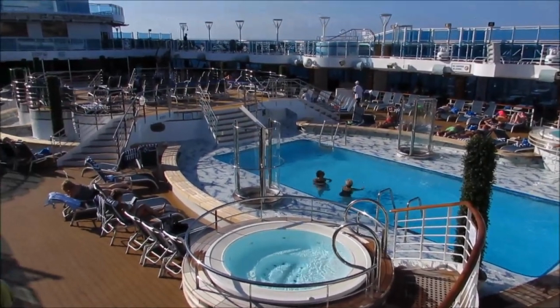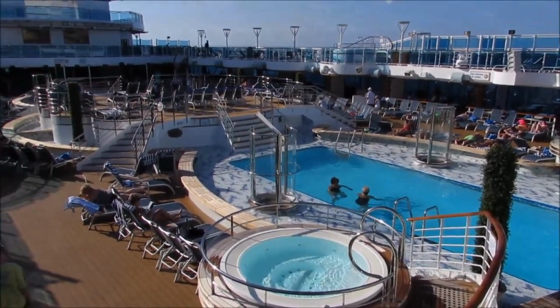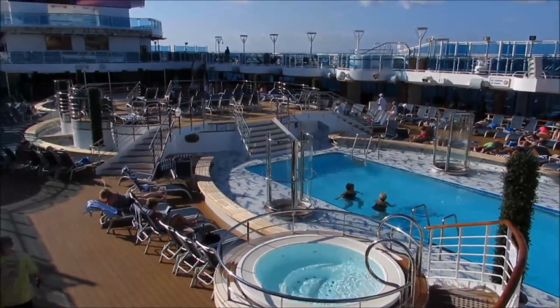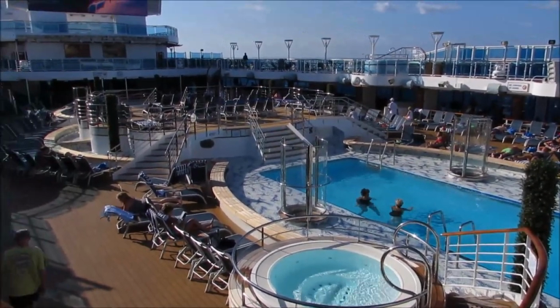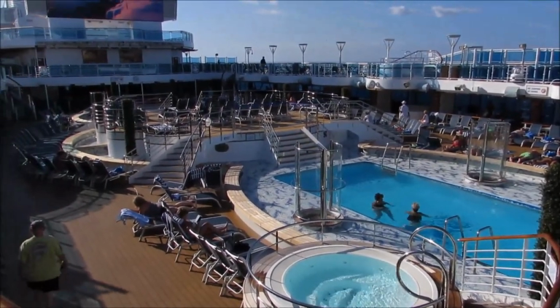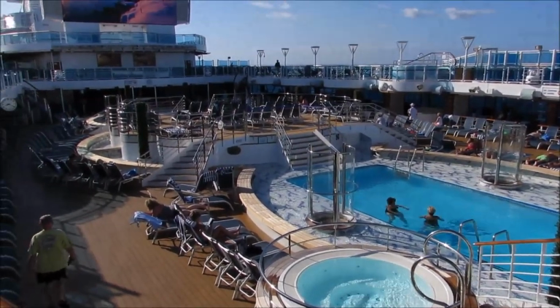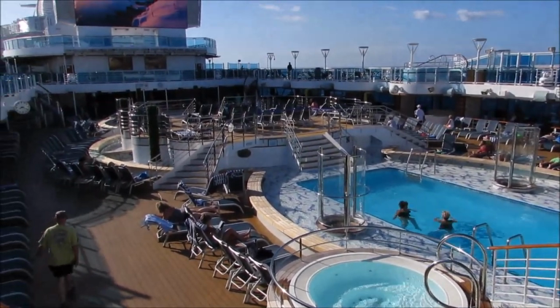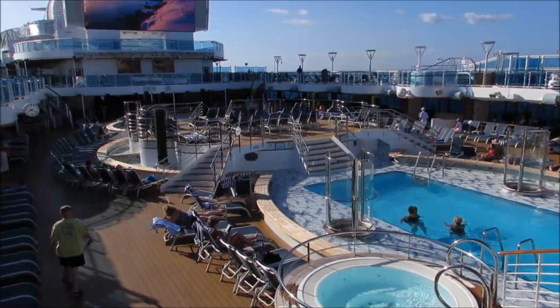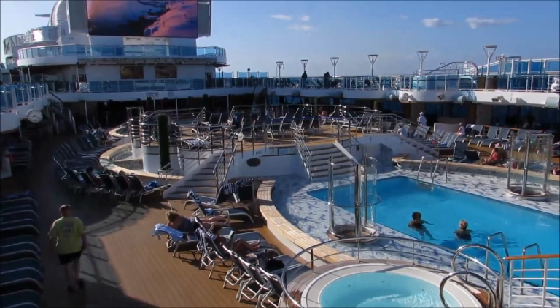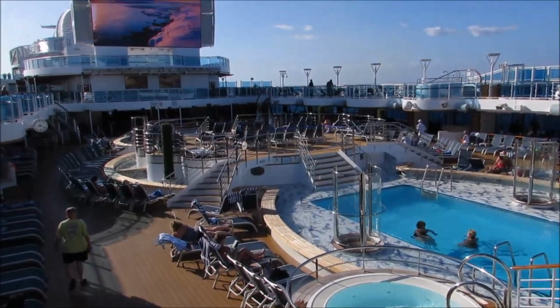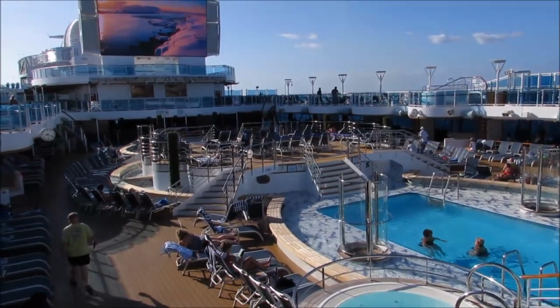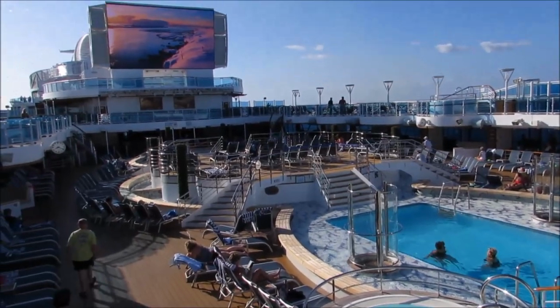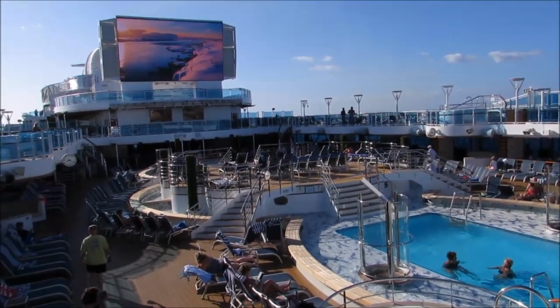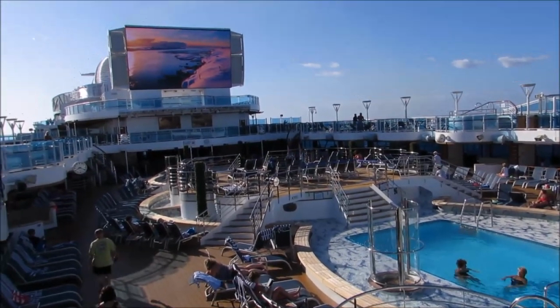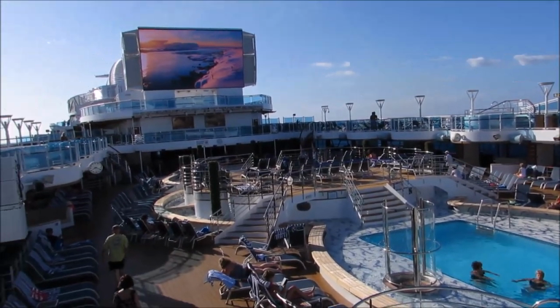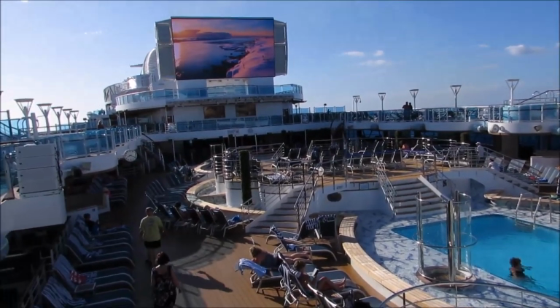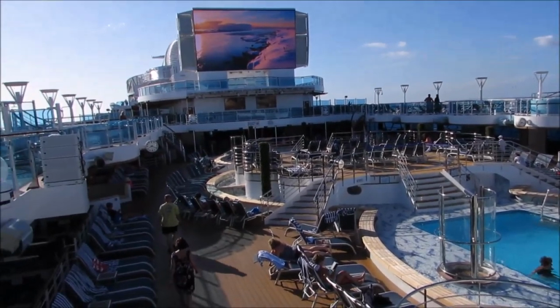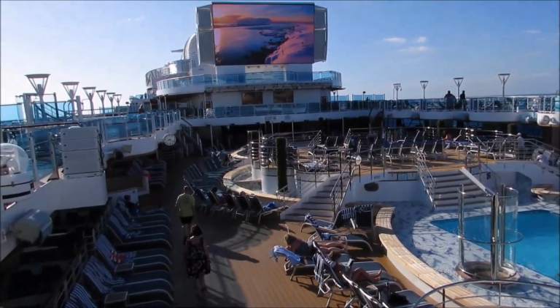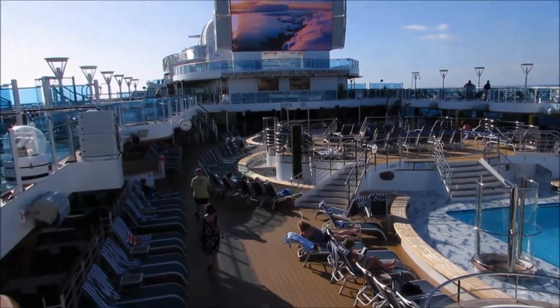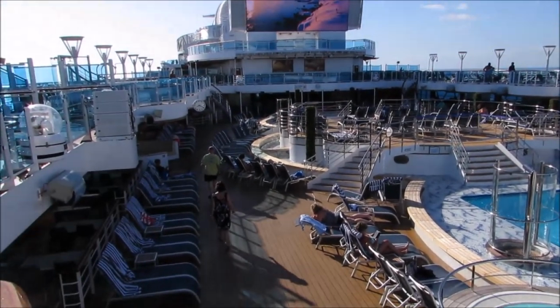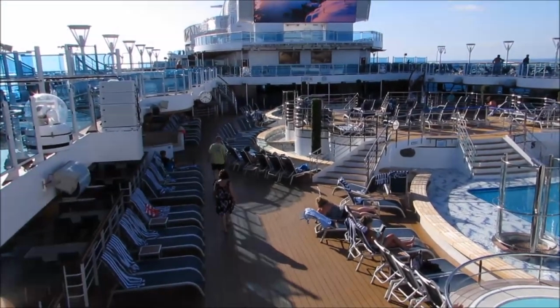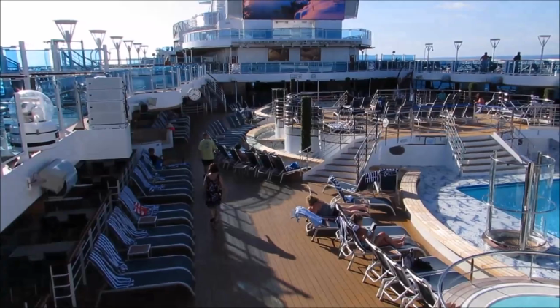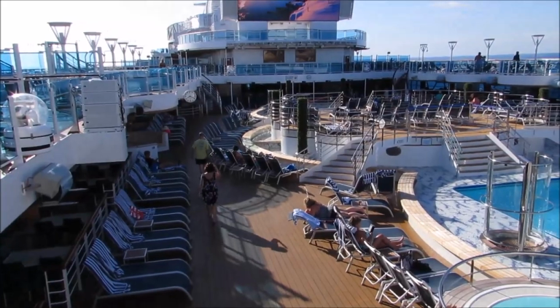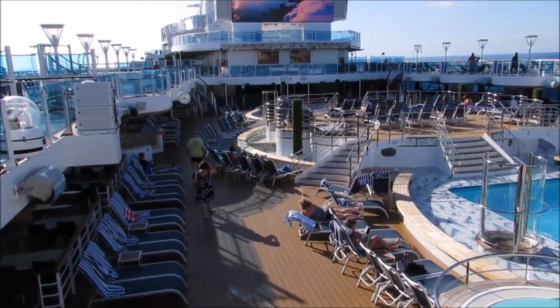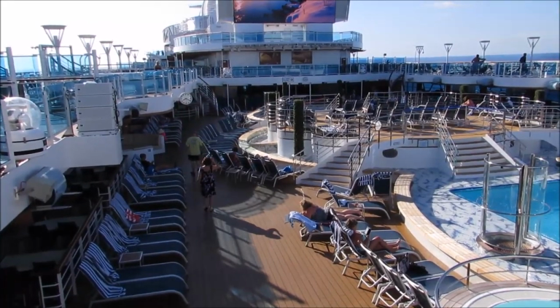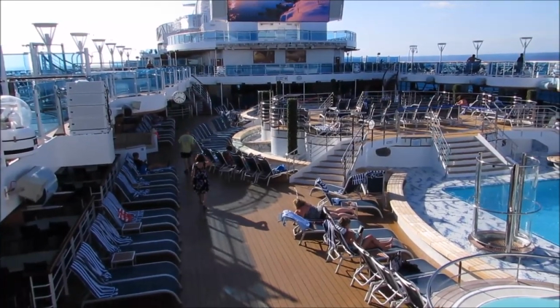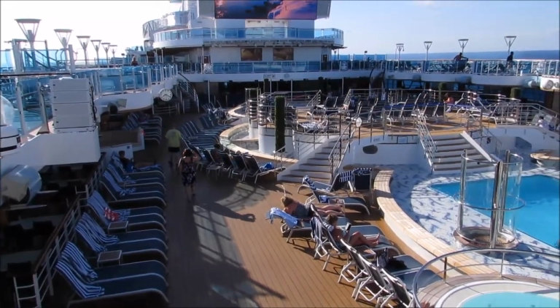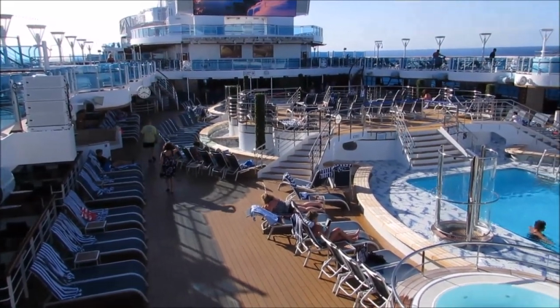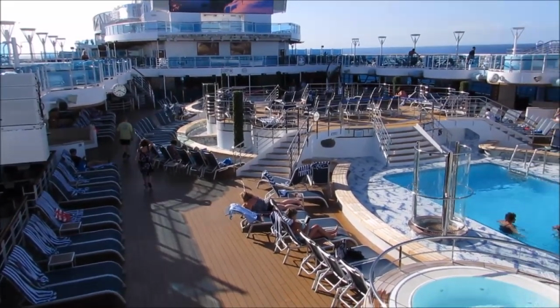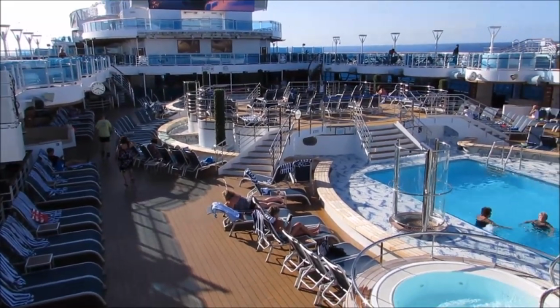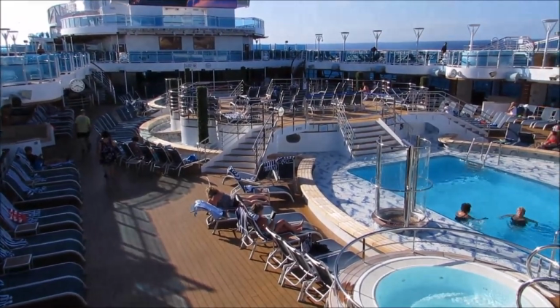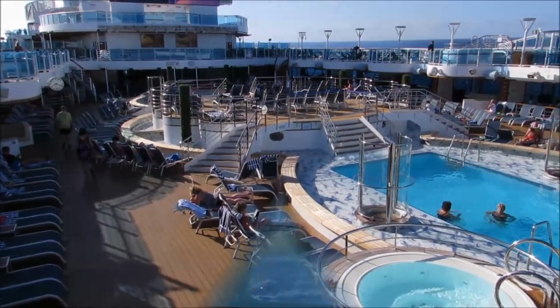They also do movies under the stars in this area. They have the largest screen at sea, and while you're out there watching movies, they'll bring around popcorn, pizza, ice cream, and even milk and cookies.